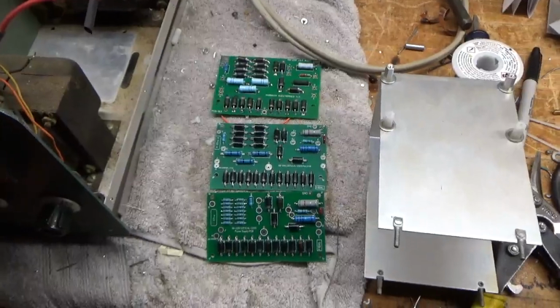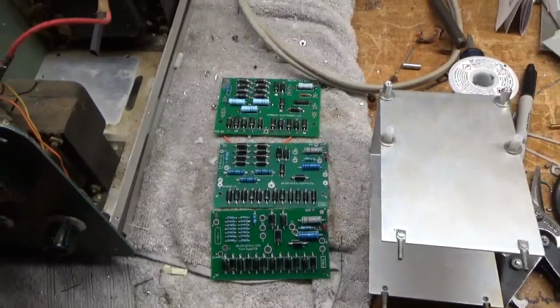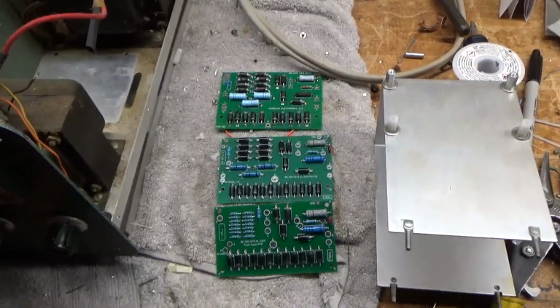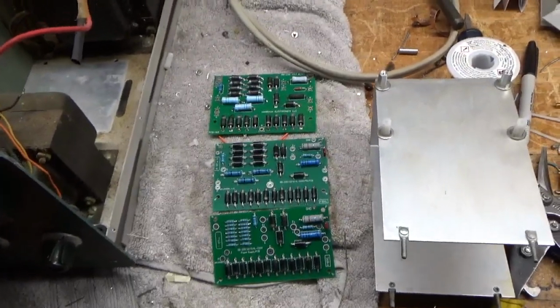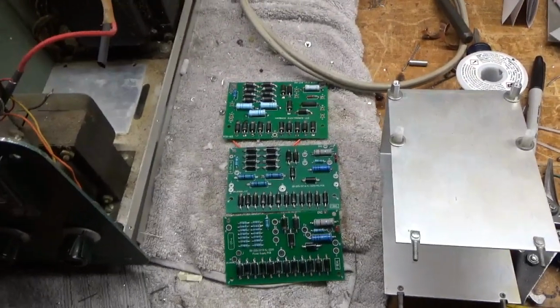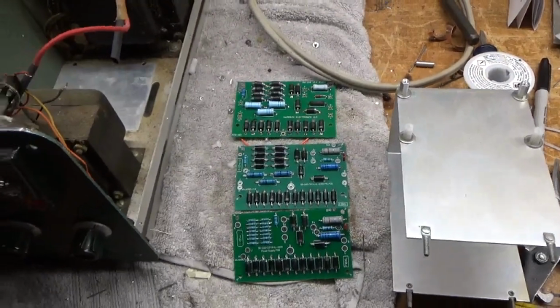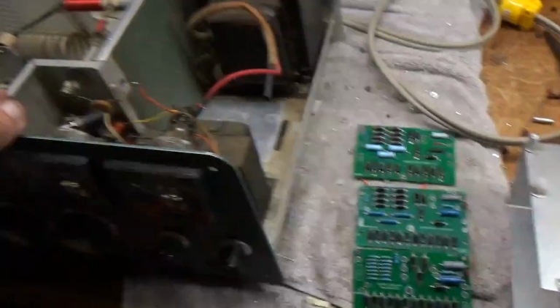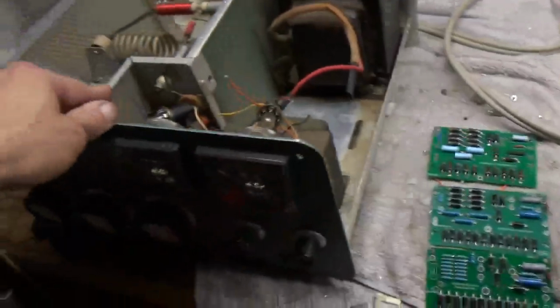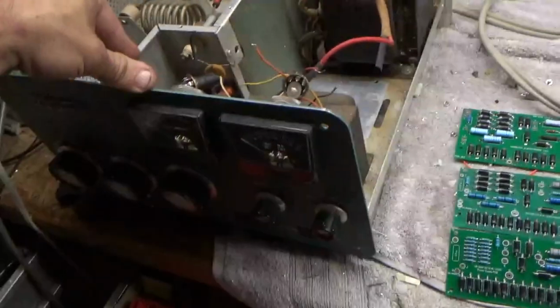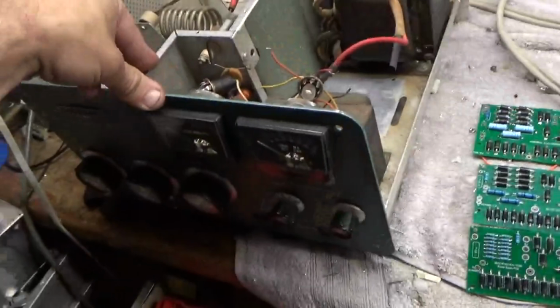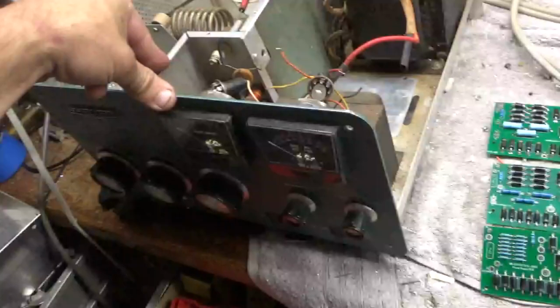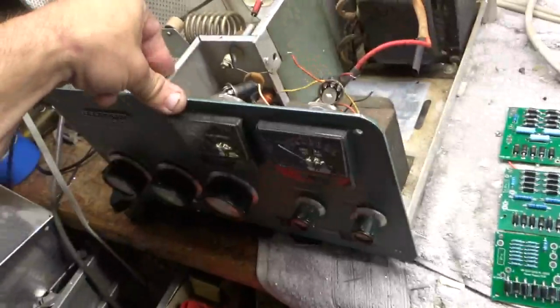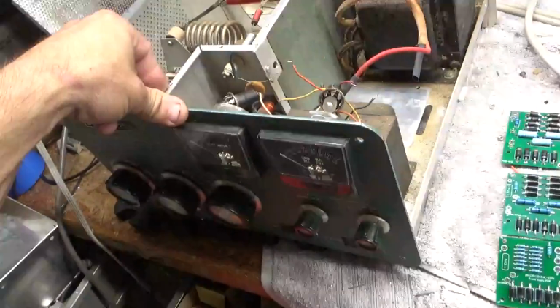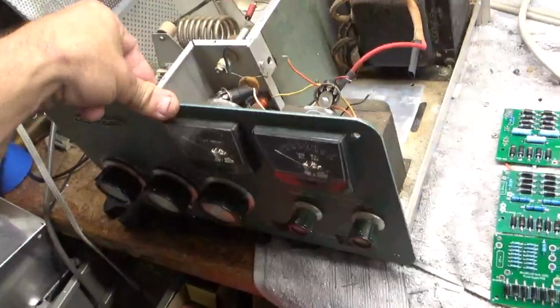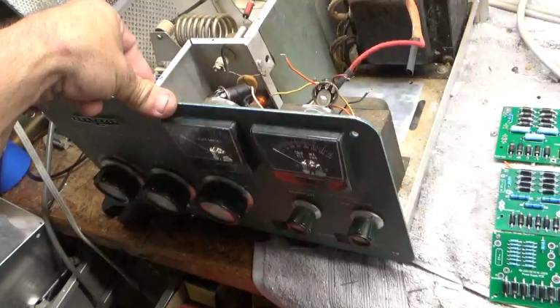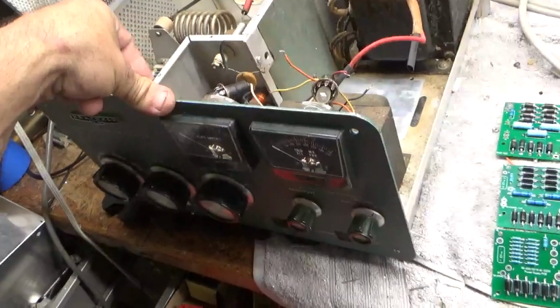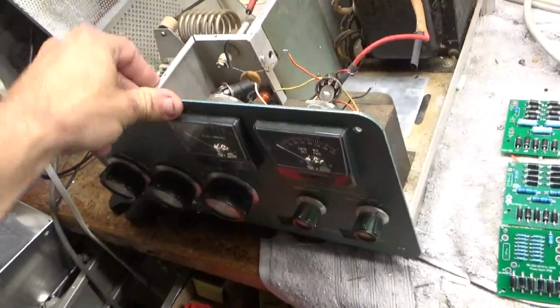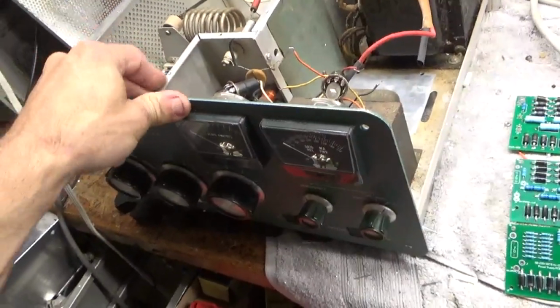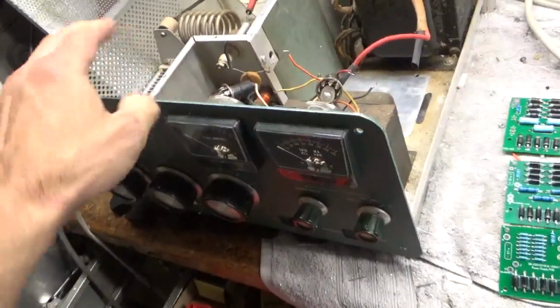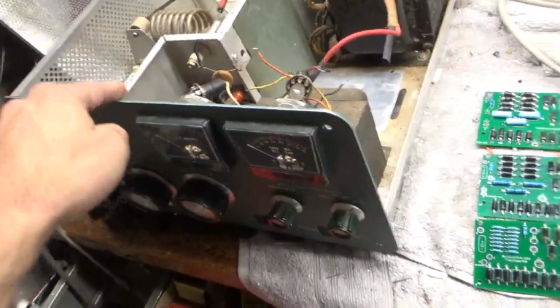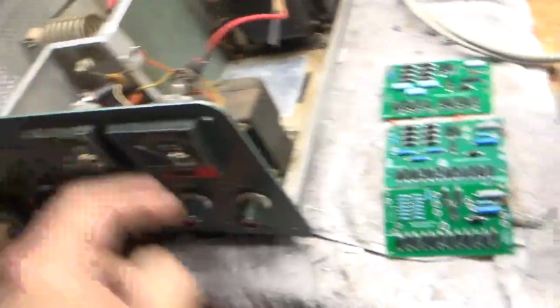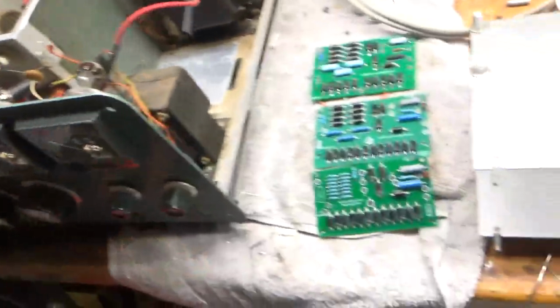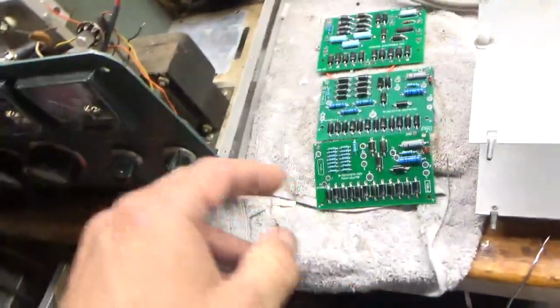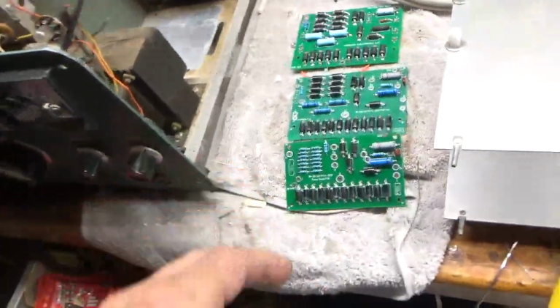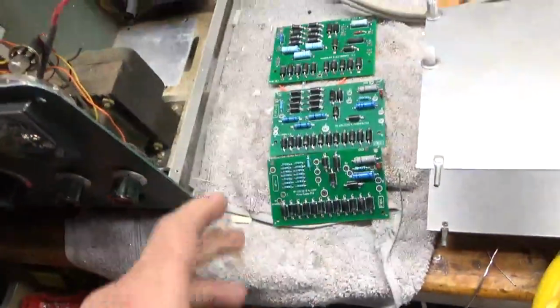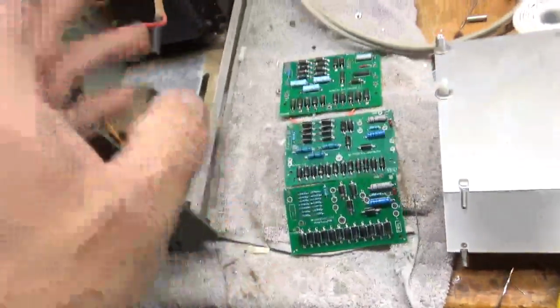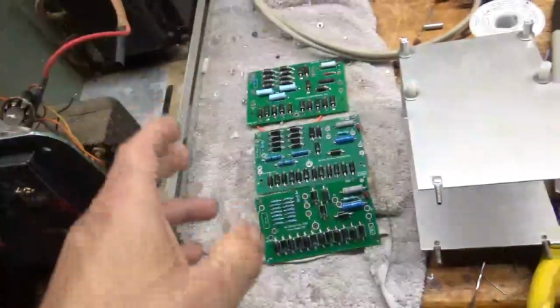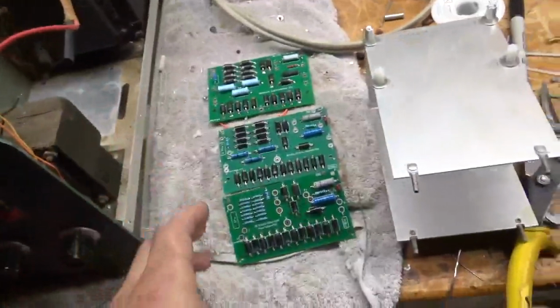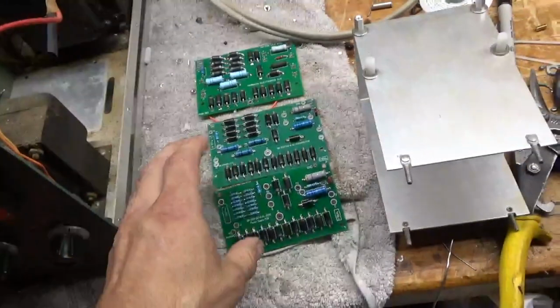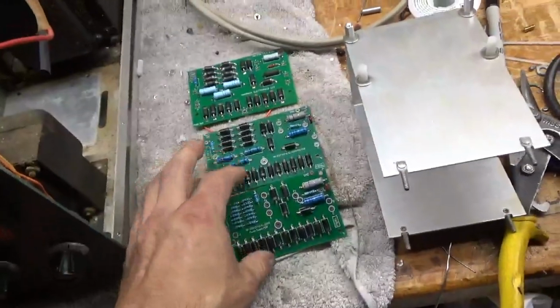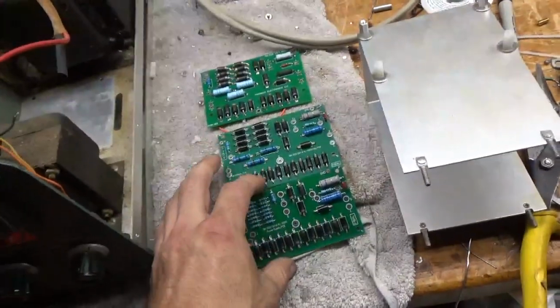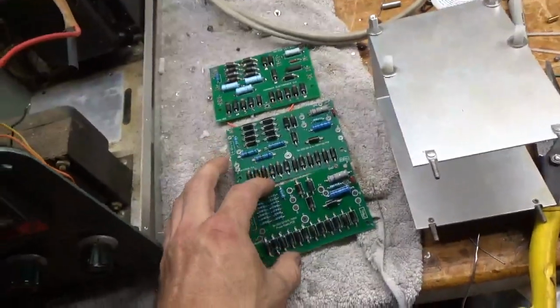Hey everybody. So I'm working on this Heathkit SB220, I'm gonna get this thing finished up. I want to make a note on something real quick.